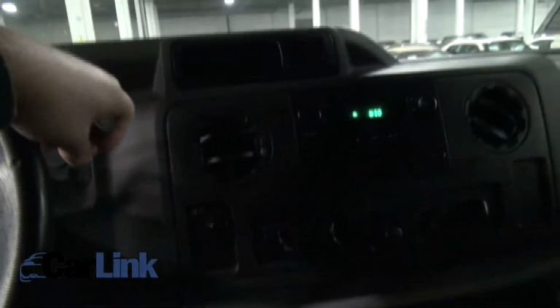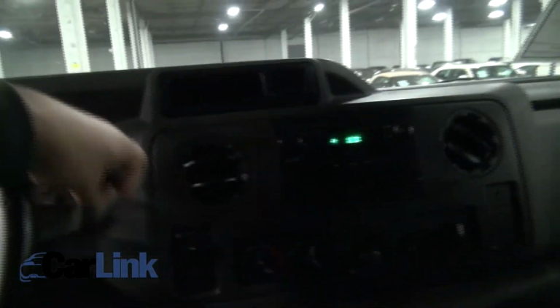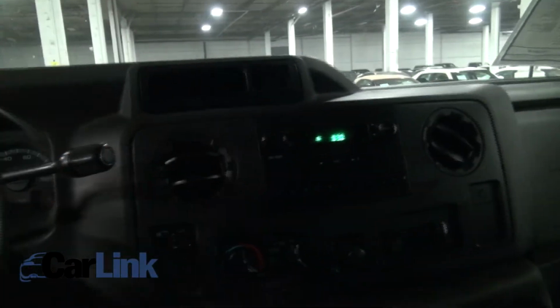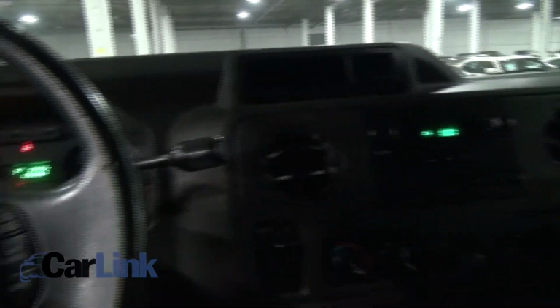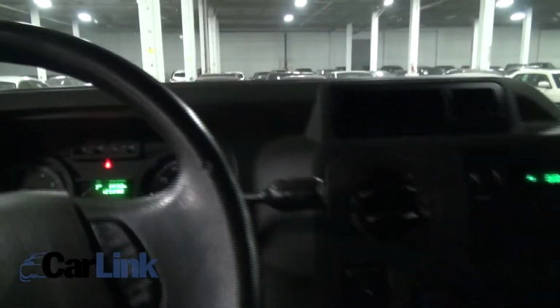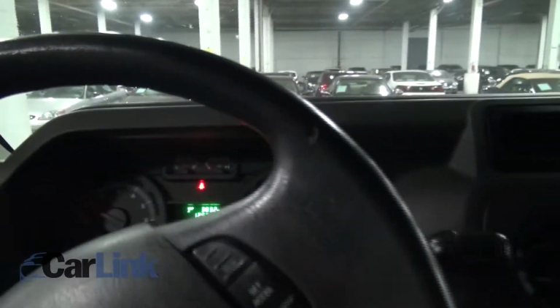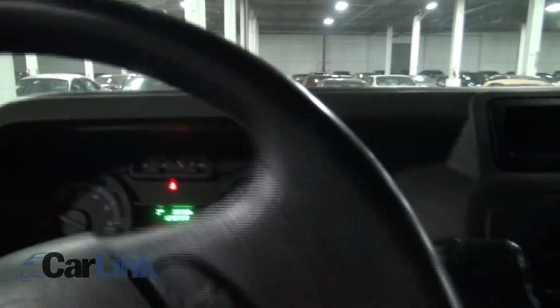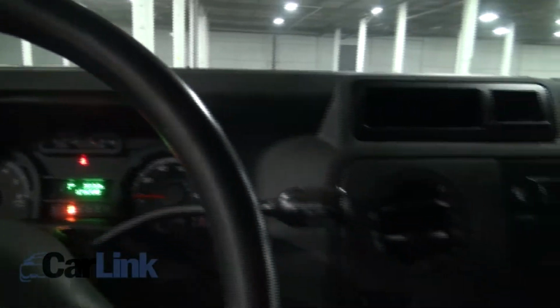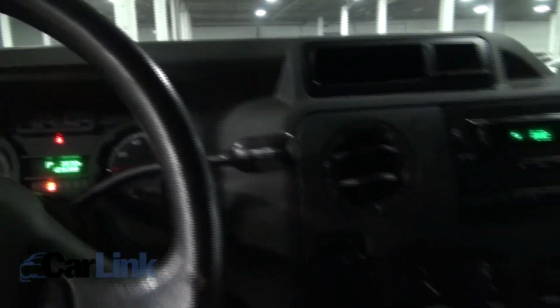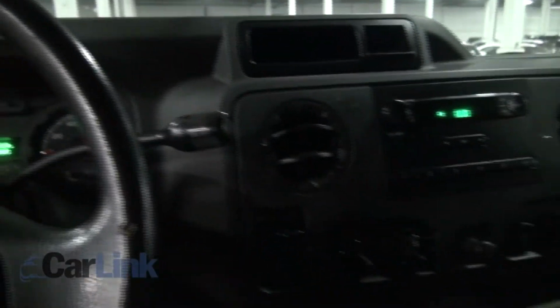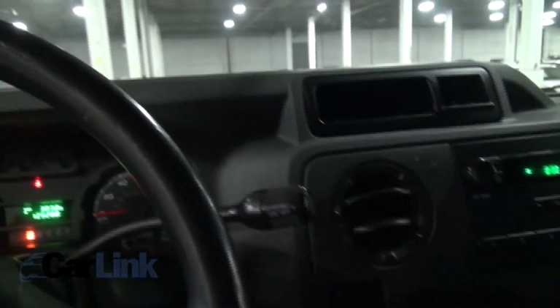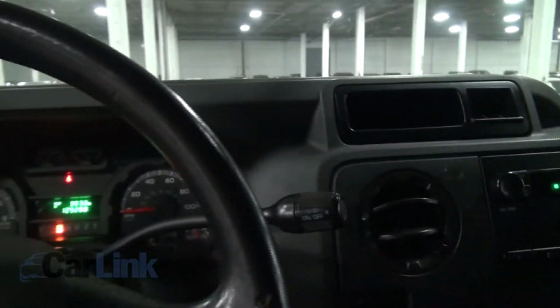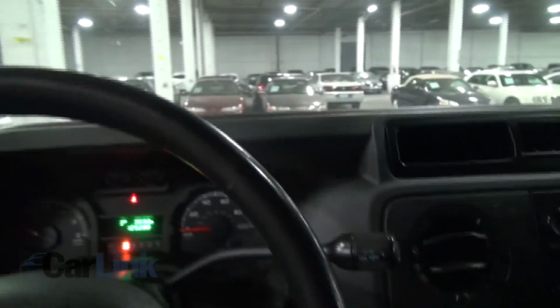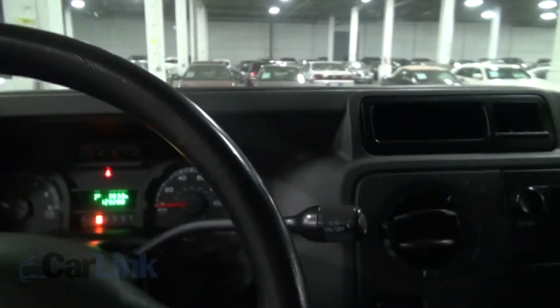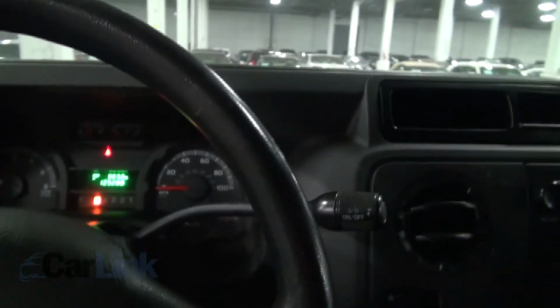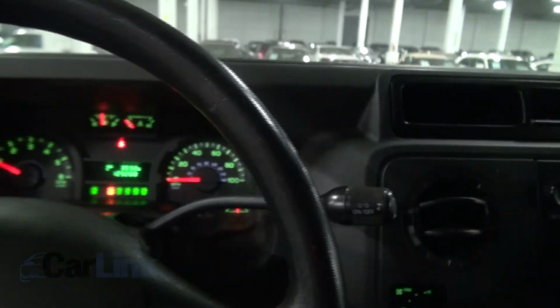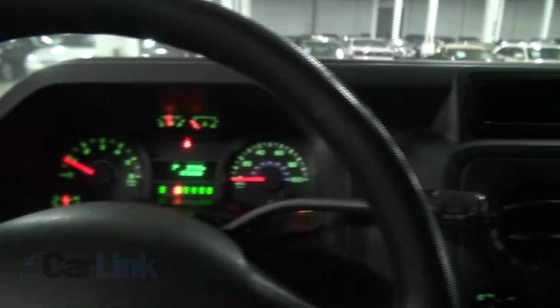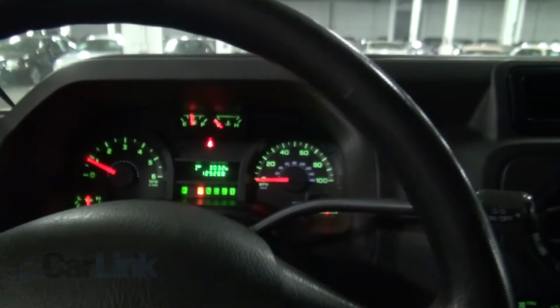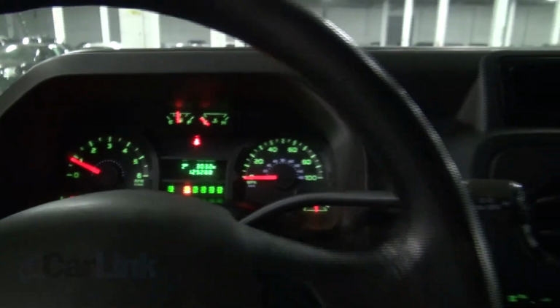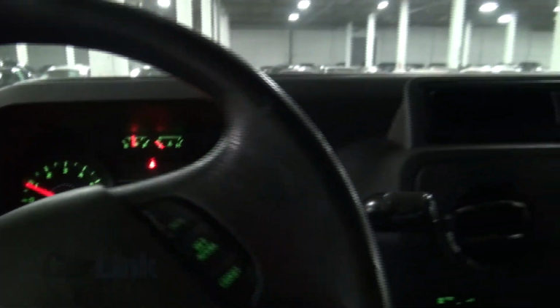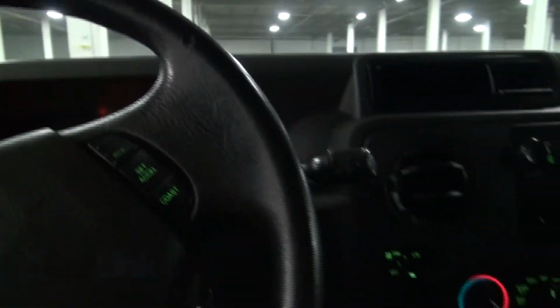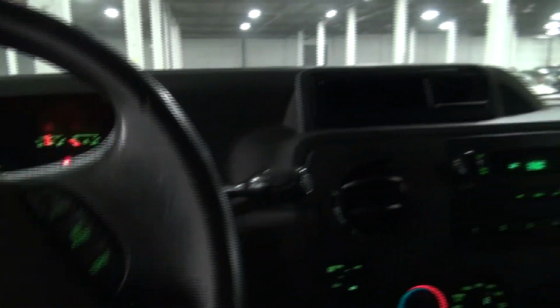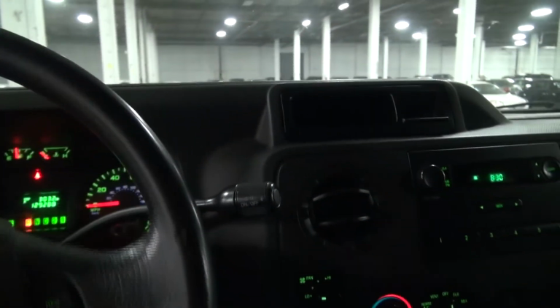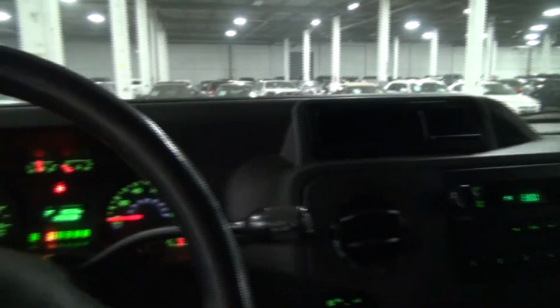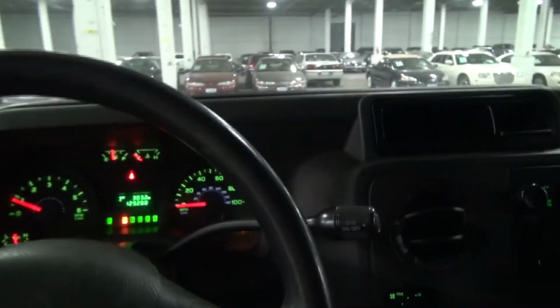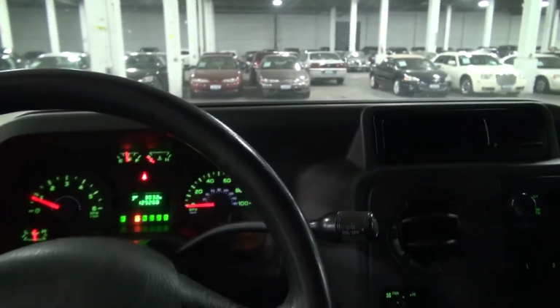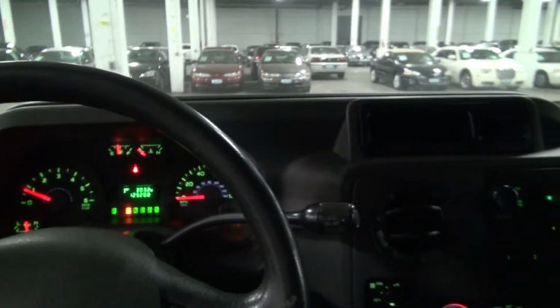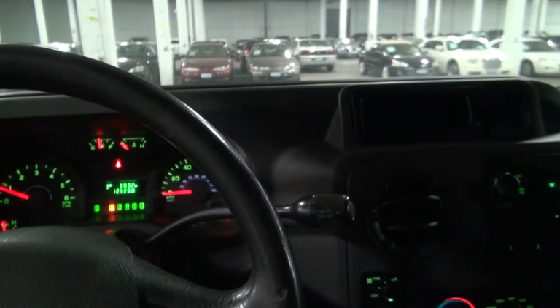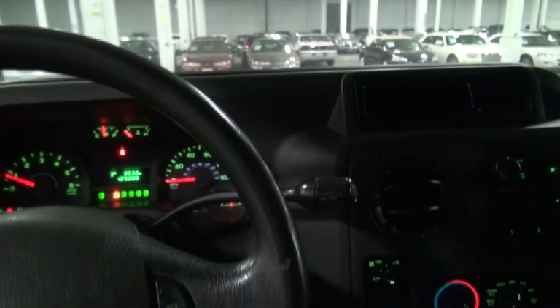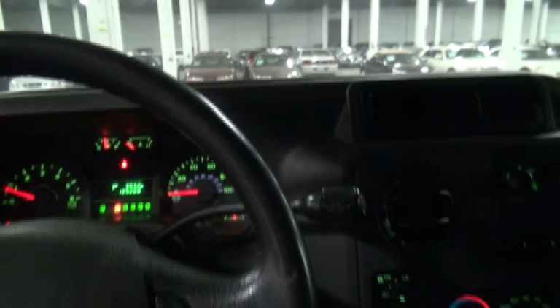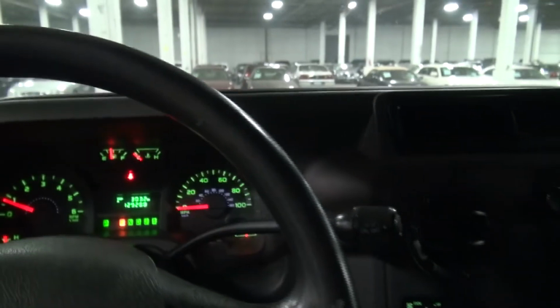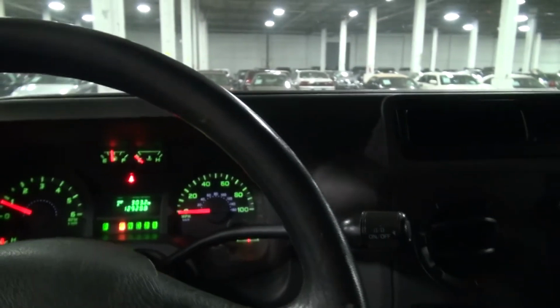It even has a backup camera. The instrumentation looks nice too. If you need more information, please give us a call here at Carling for more details on this Ford commercial truck.